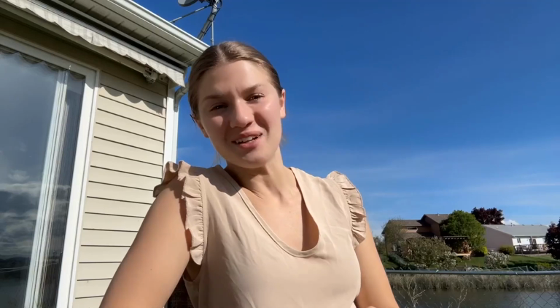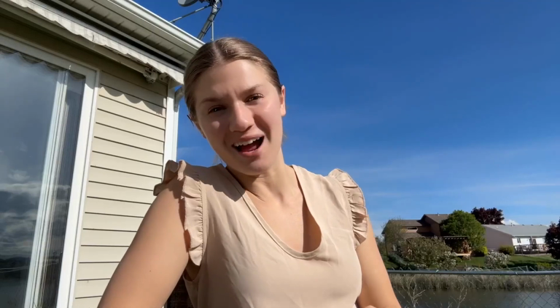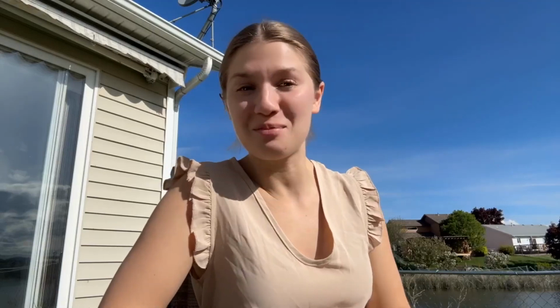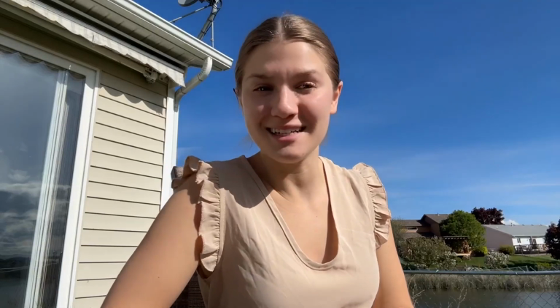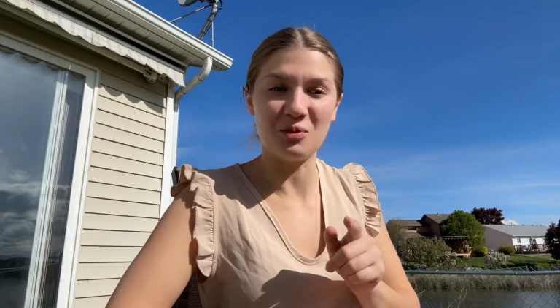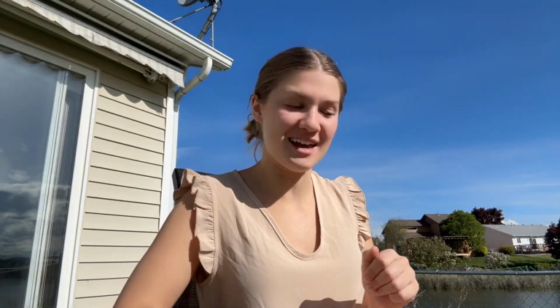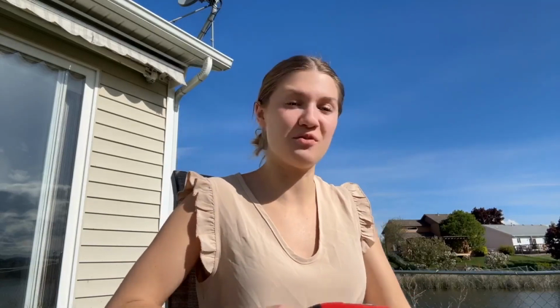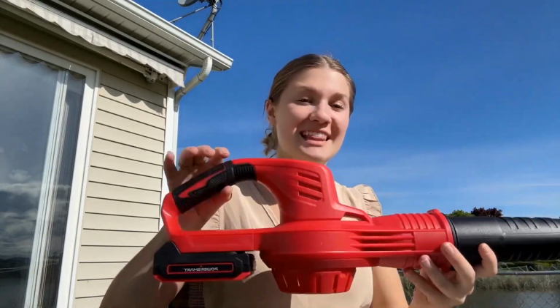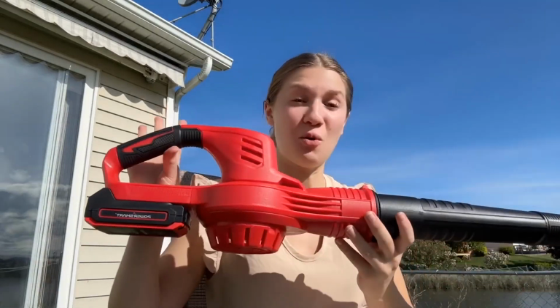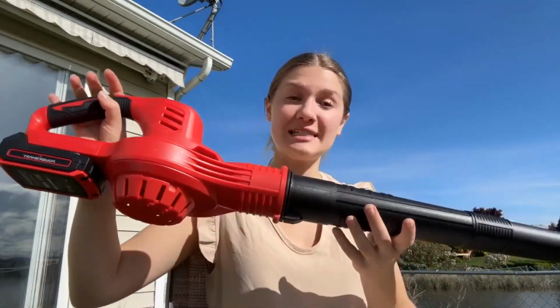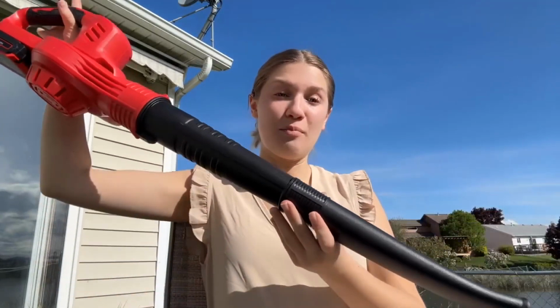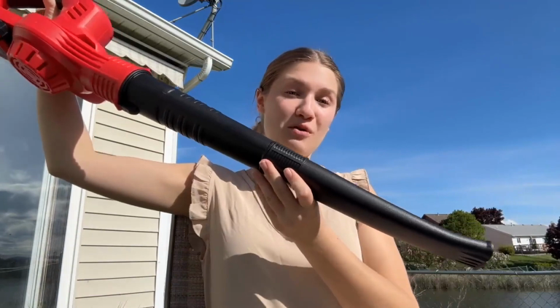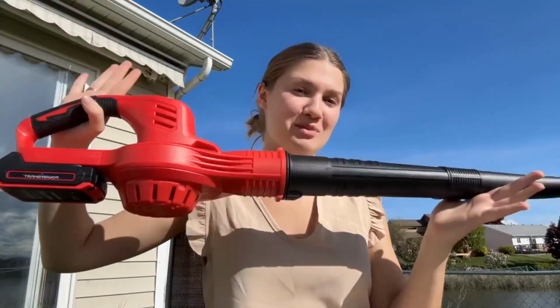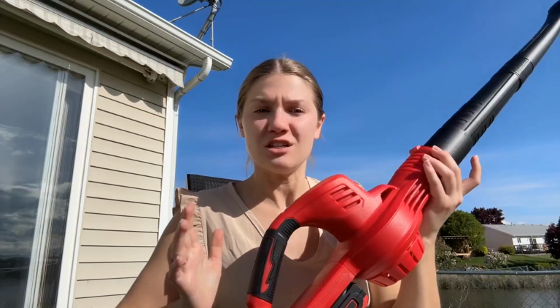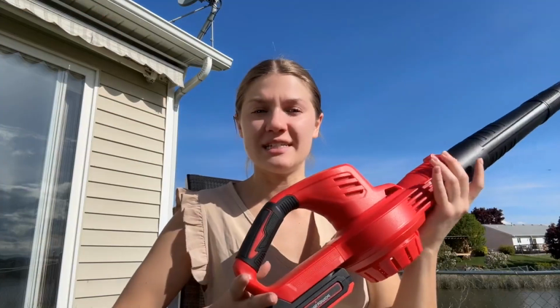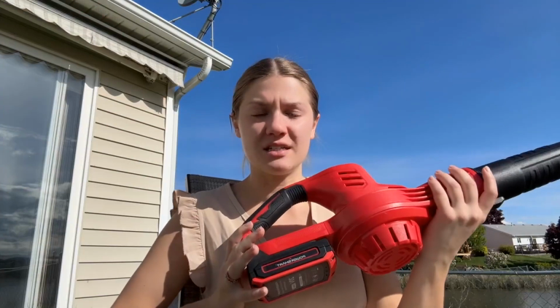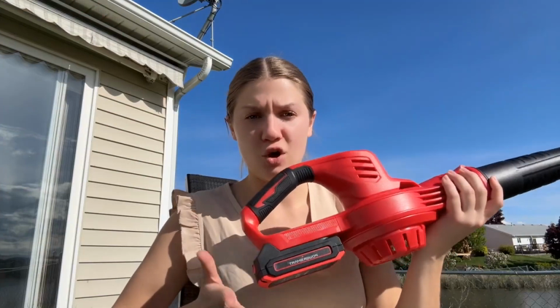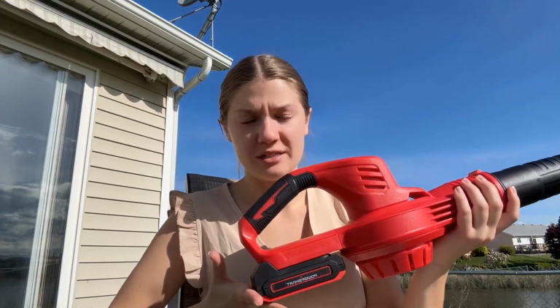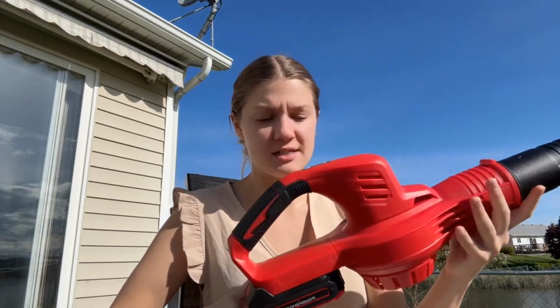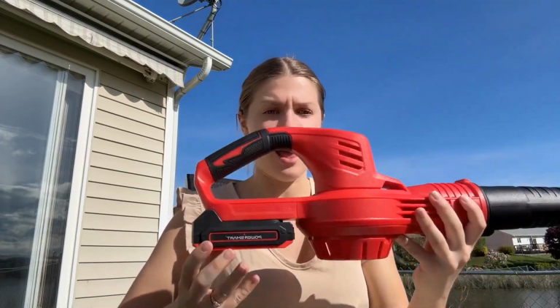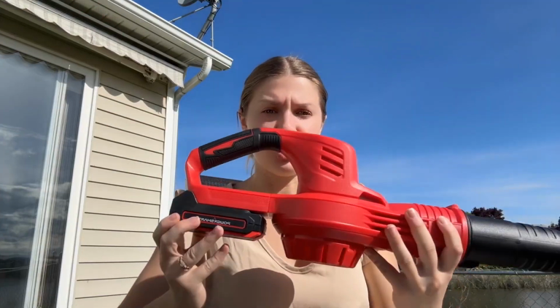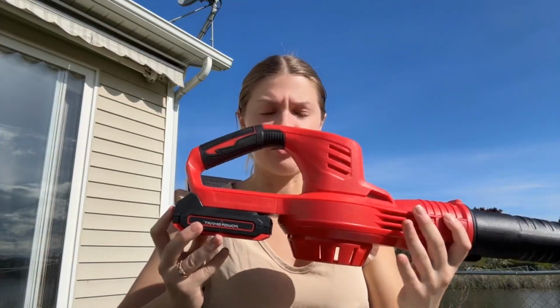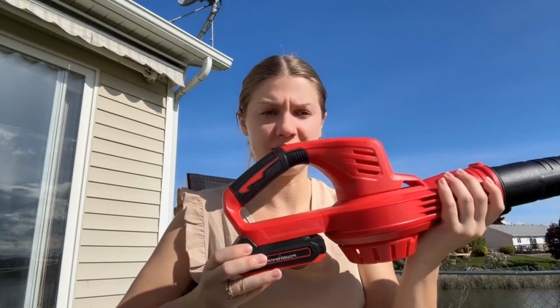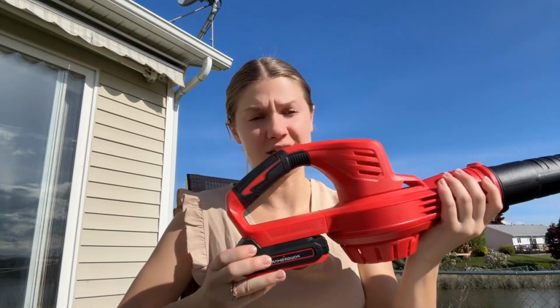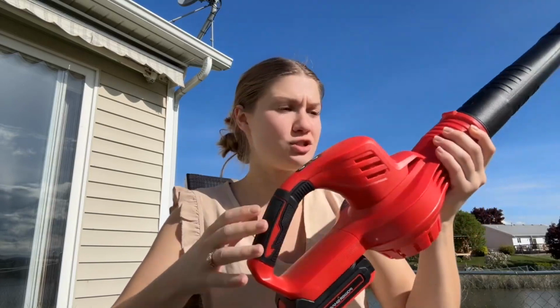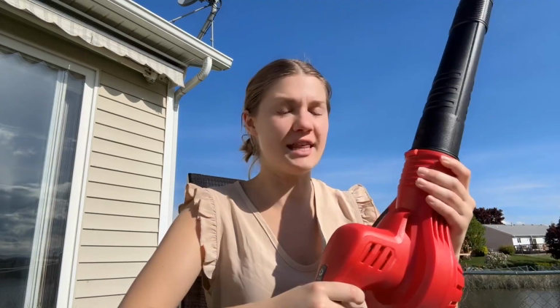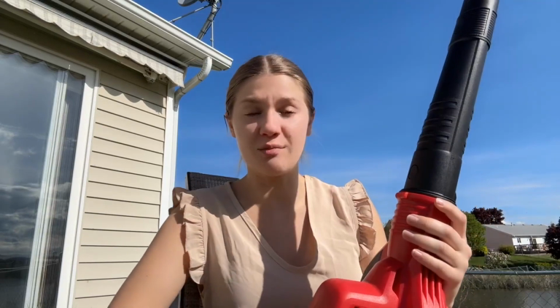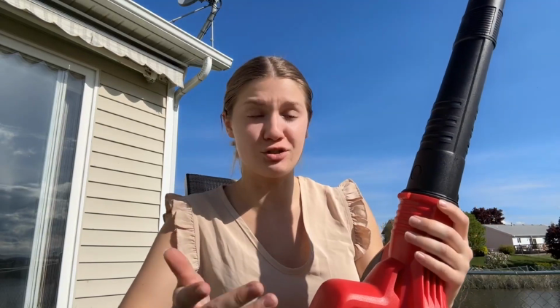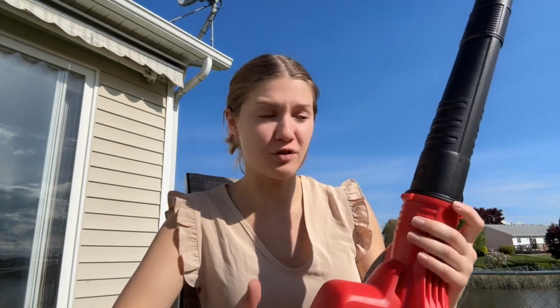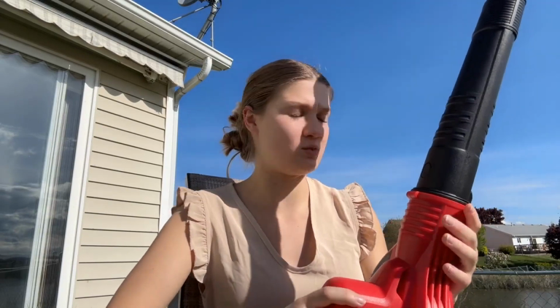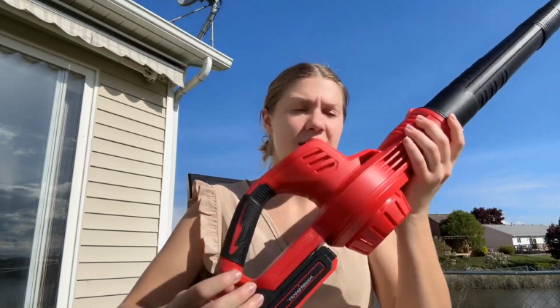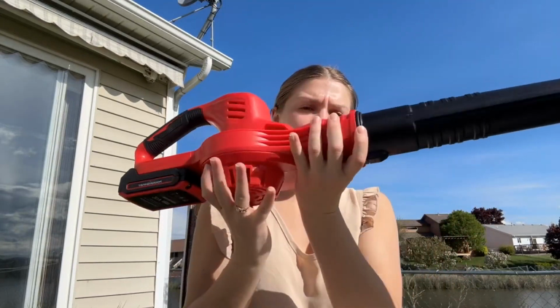Welcome back to Tally's Takes where today I'm reviewing this cordless blower from Amazon. The really nice thing is this comes with all the parts it needs — it has its own battery which can easily detach, and it comes with a charger for the battery as well.